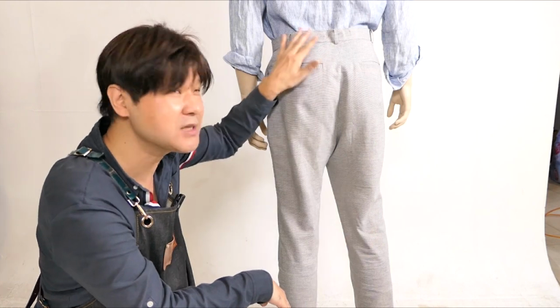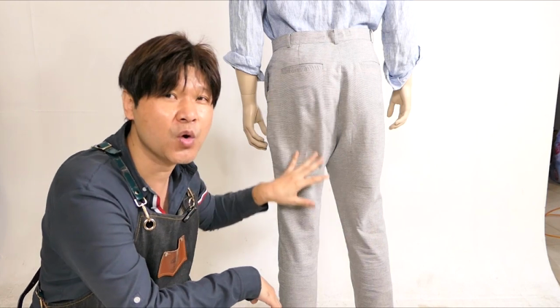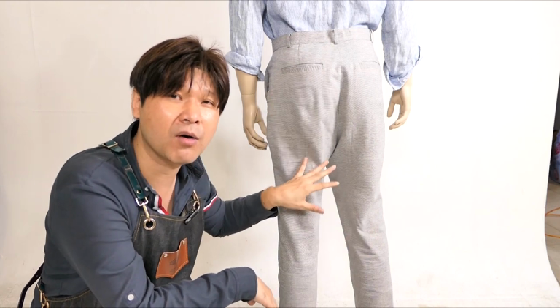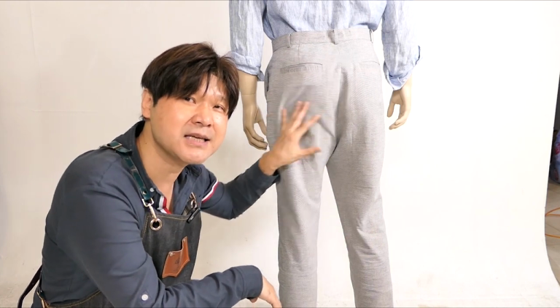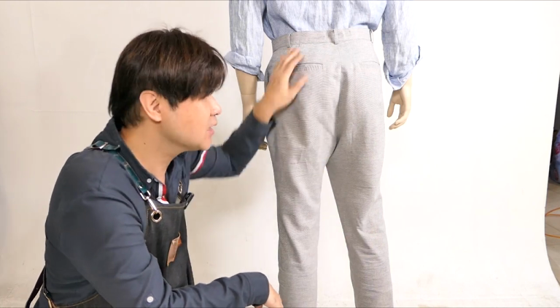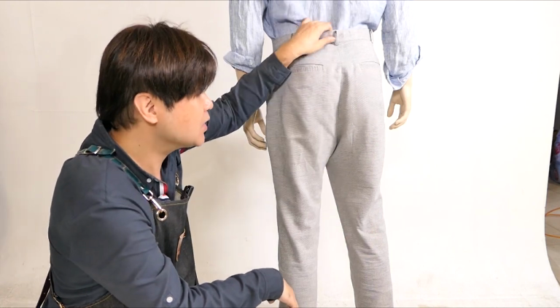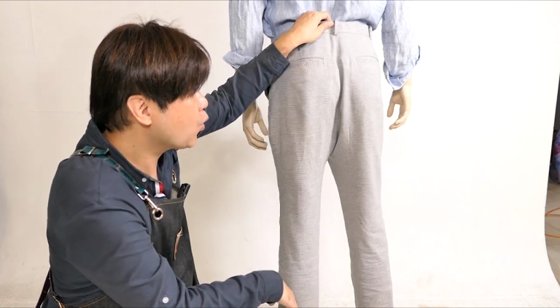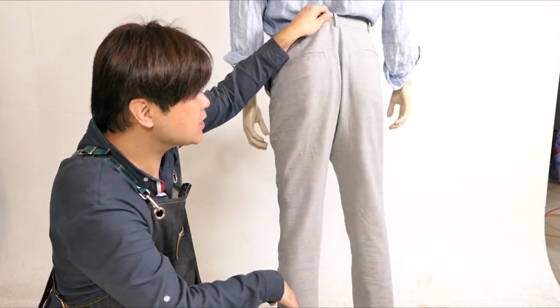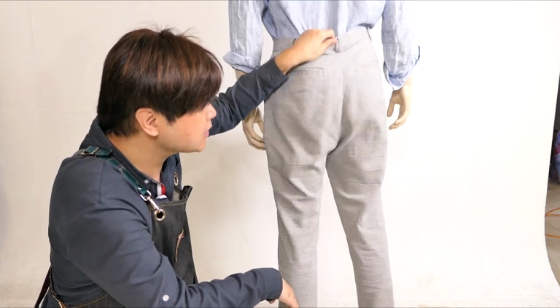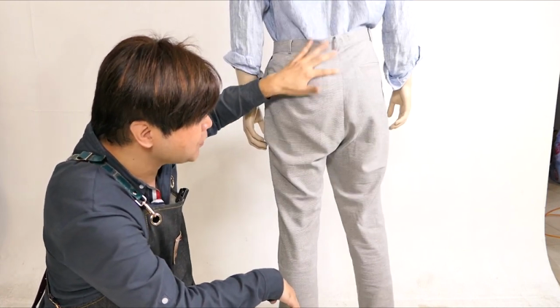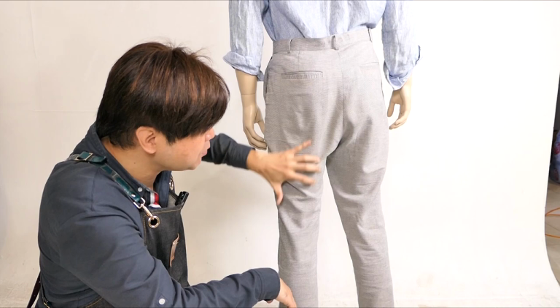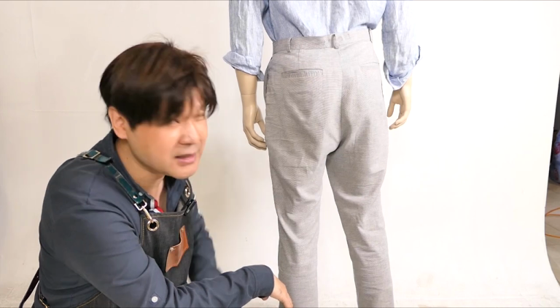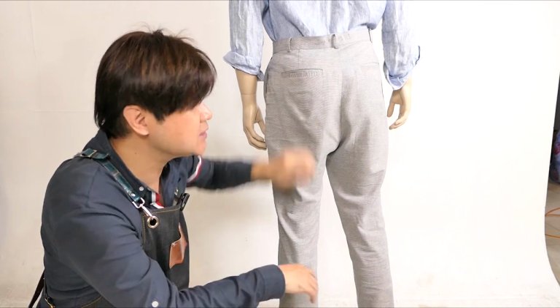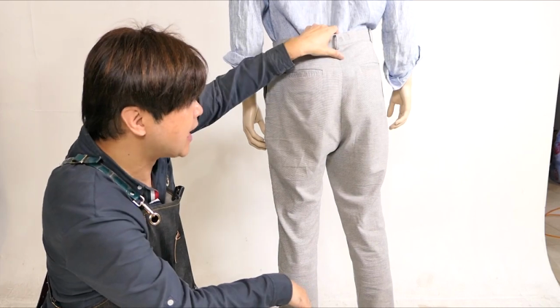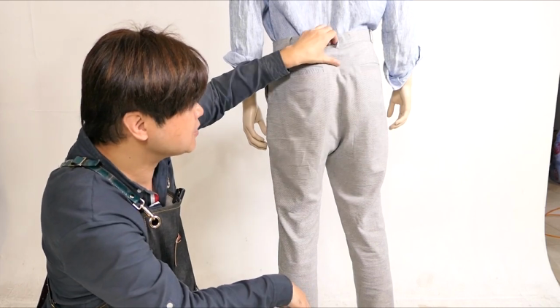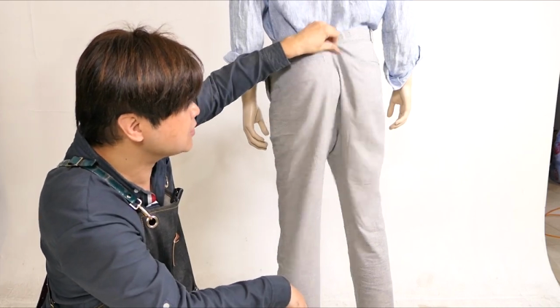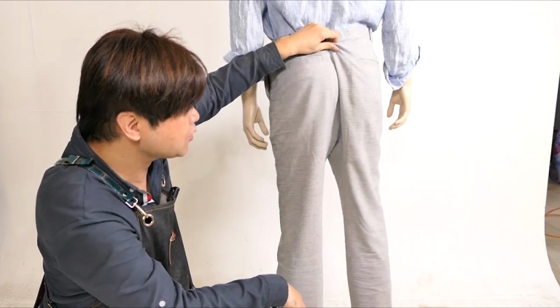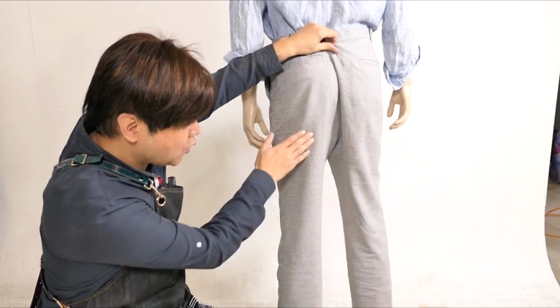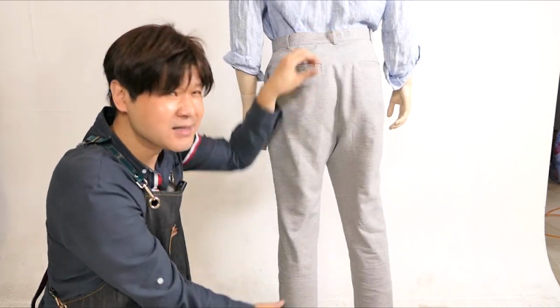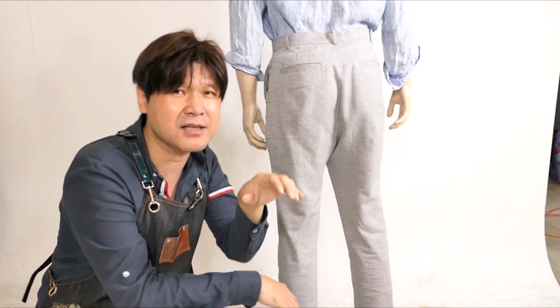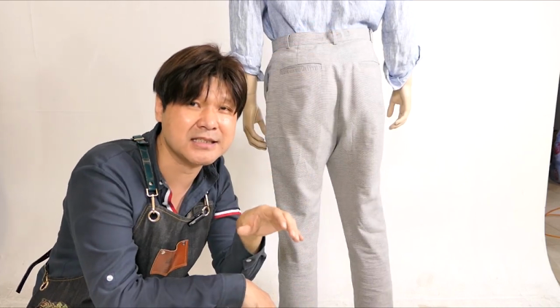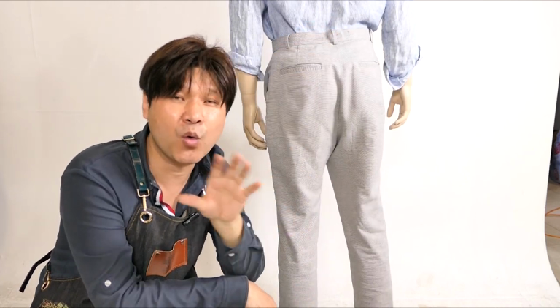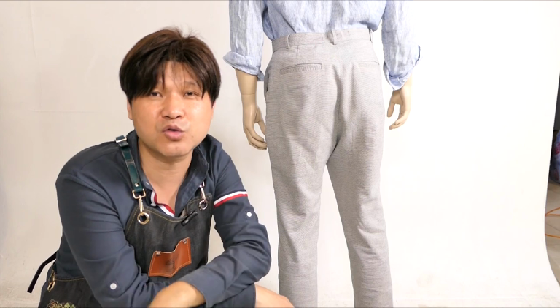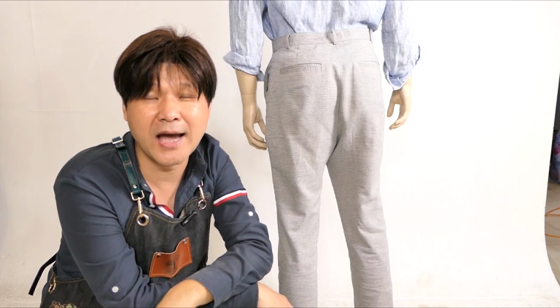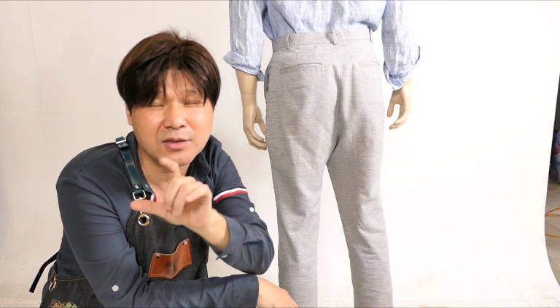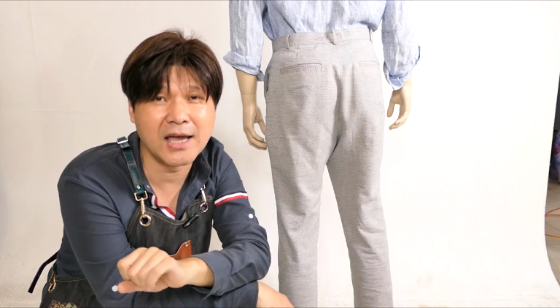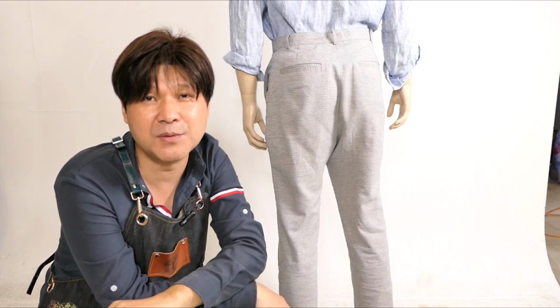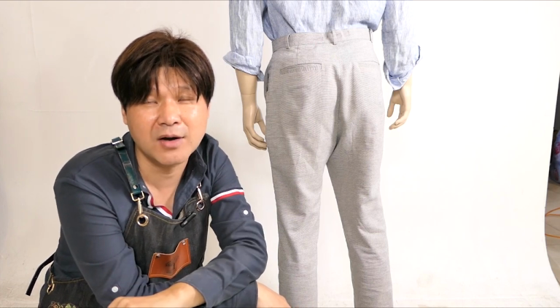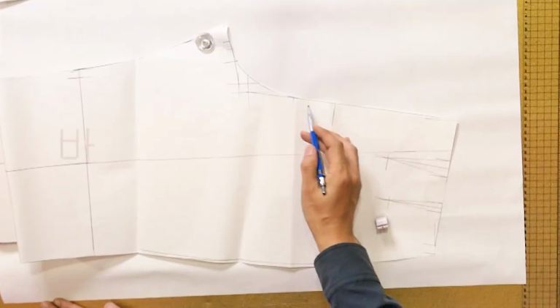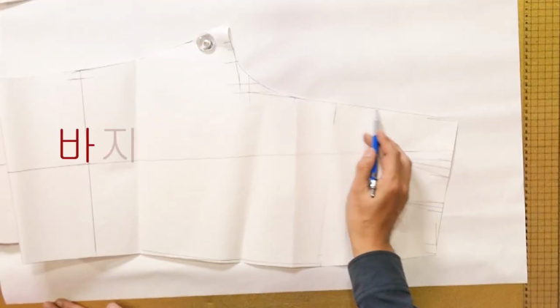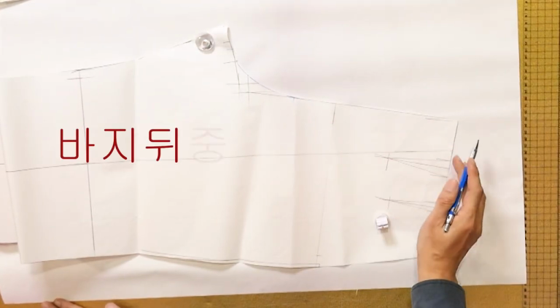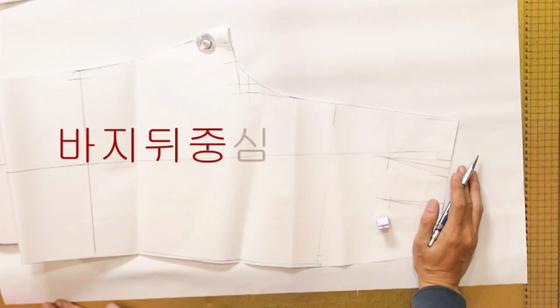전체적인 핏으로 보면, 옷이 내려오면서 여기 부분이 이렇게 될 것인지, 아니면 여기를 쳐서 매끈하게 만들 것인지, 그 둘 중 하나를 선택하는 게 꿀팁이에요. 이 각도를 말씀드리는 거예요.